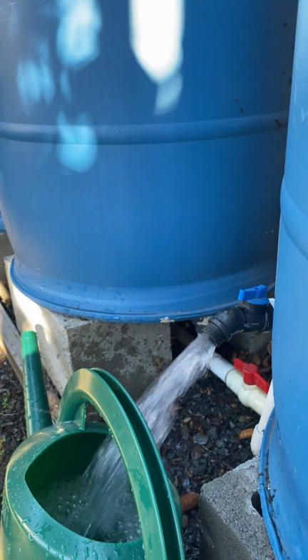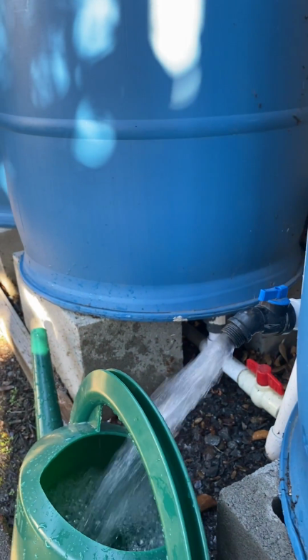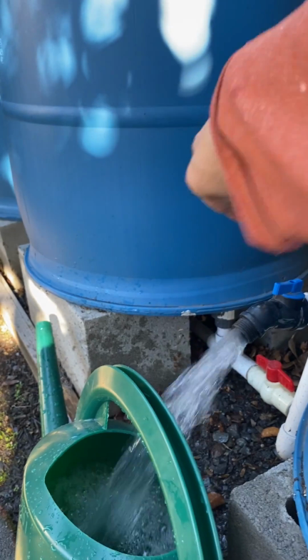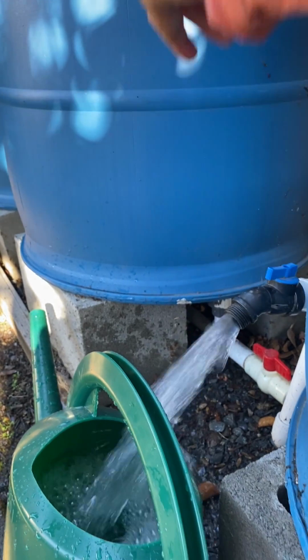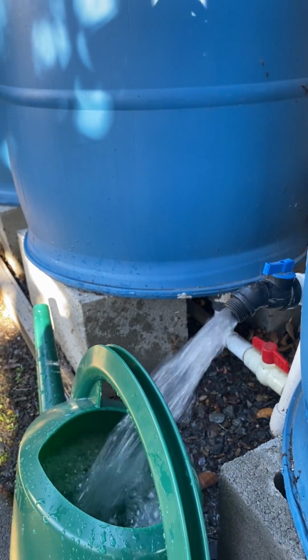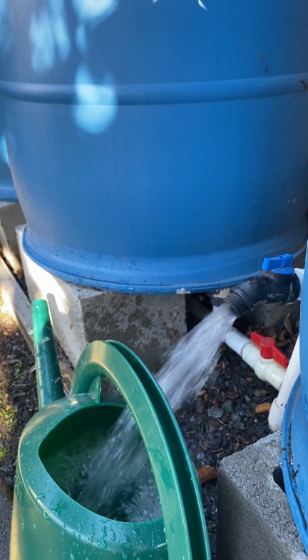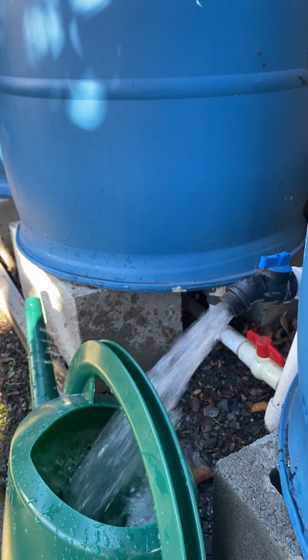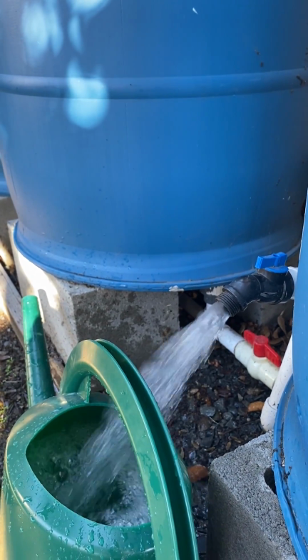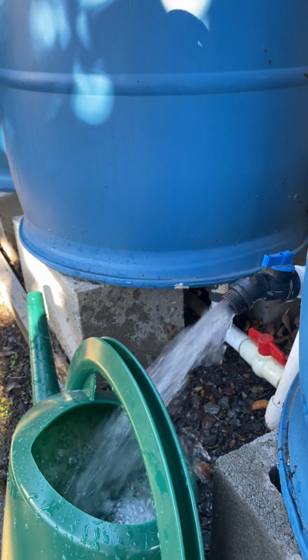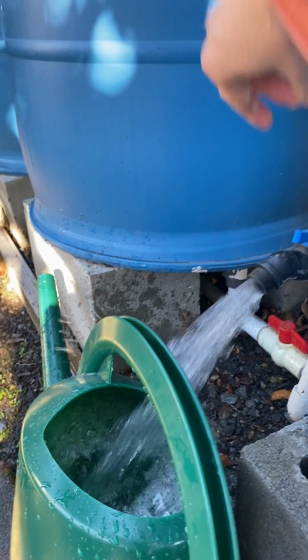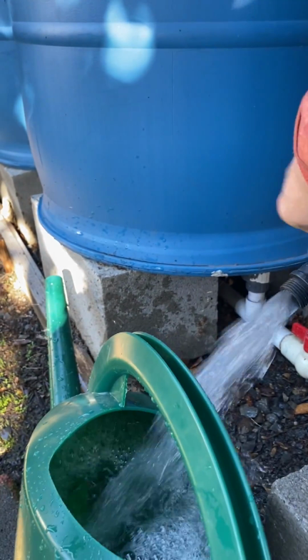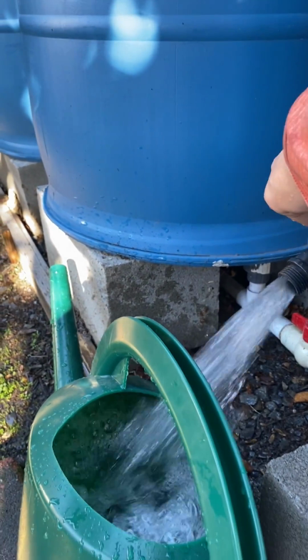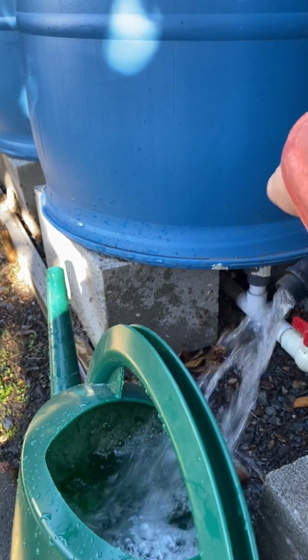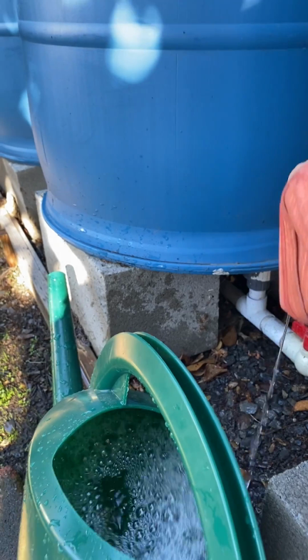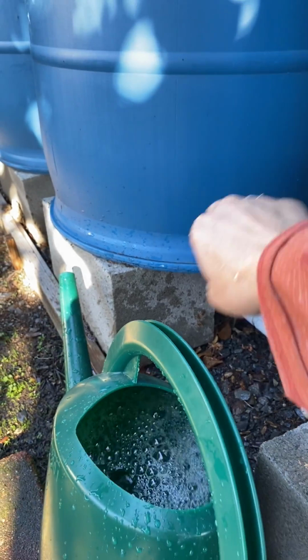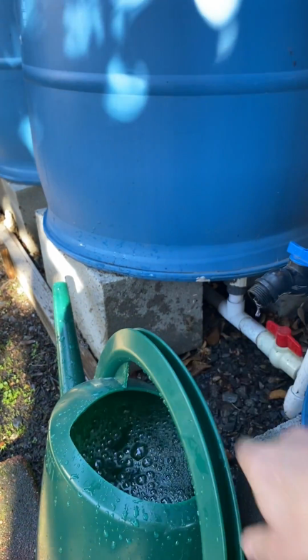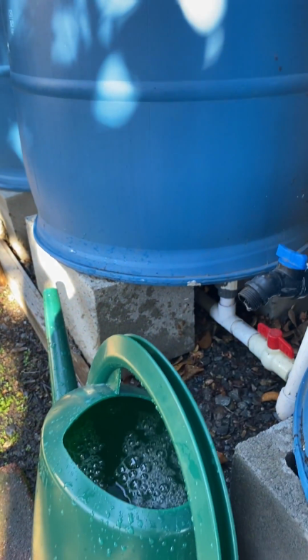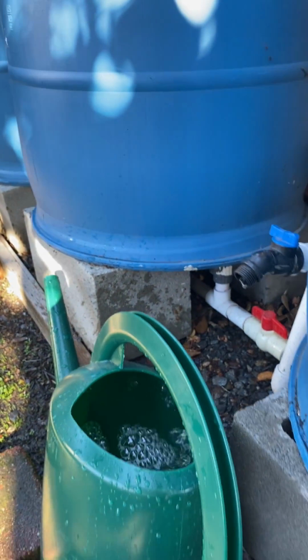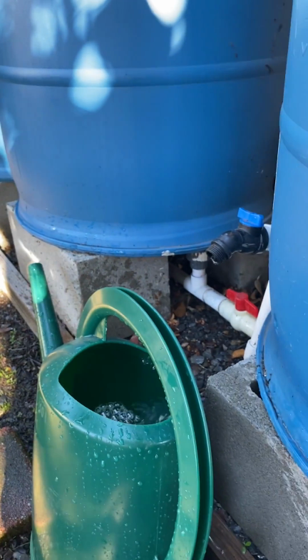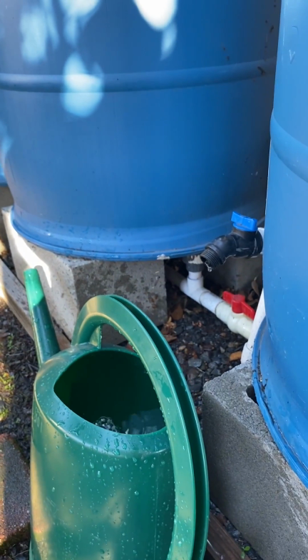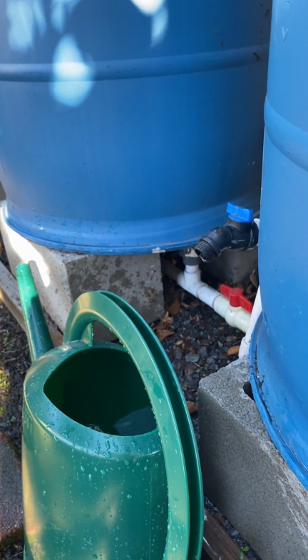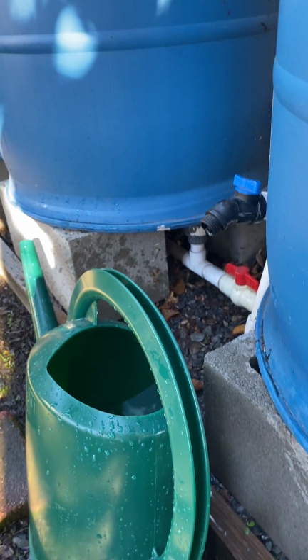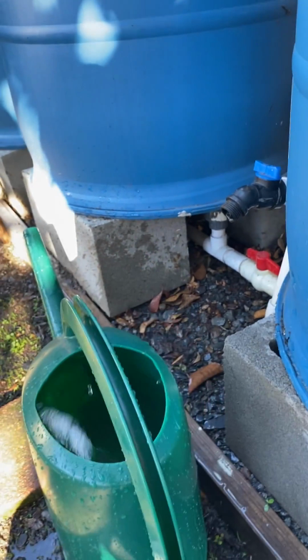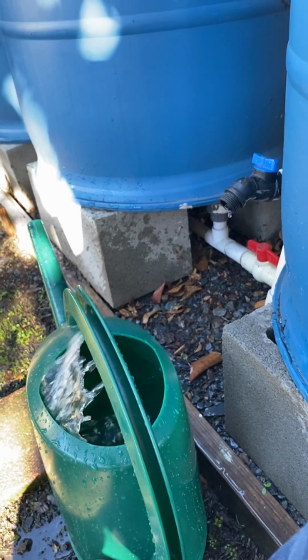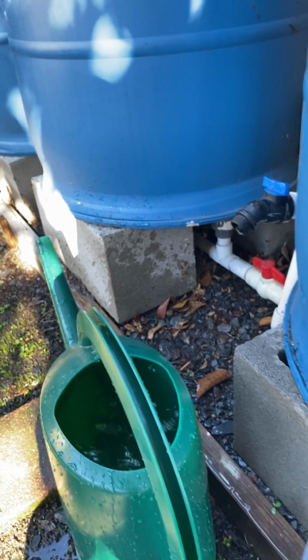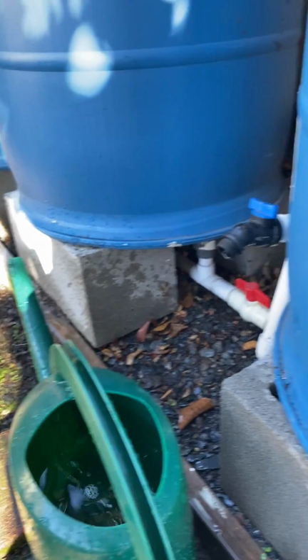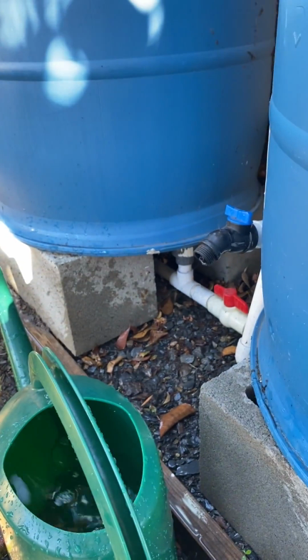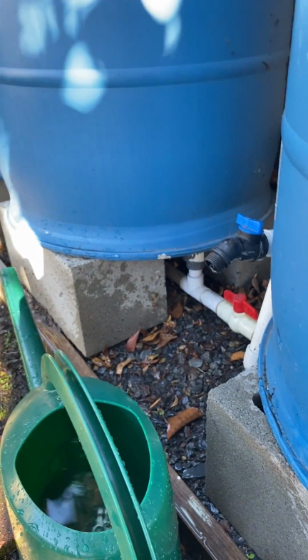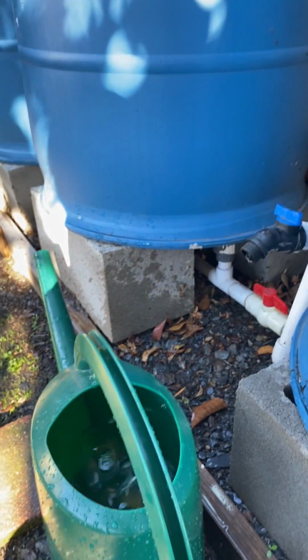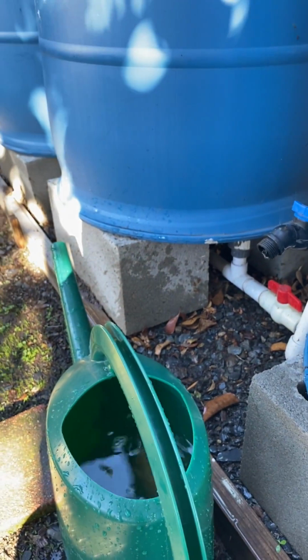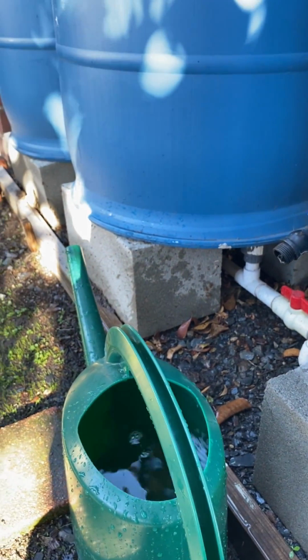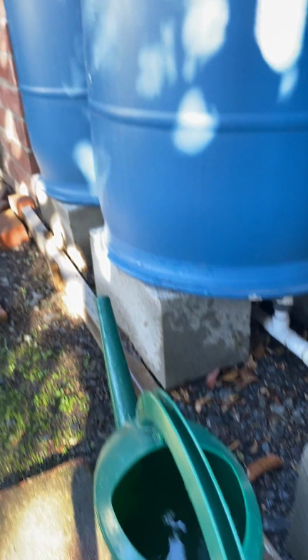Check out our other videos for how to do gravity-fed irrigation with some of this equipment. That's also a very convenient way to water, but of course there's always bucket filling. You can see I'm full in an instant with that high-flow spigot, and you can really see the difference.